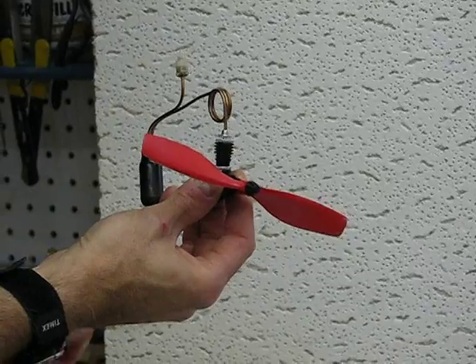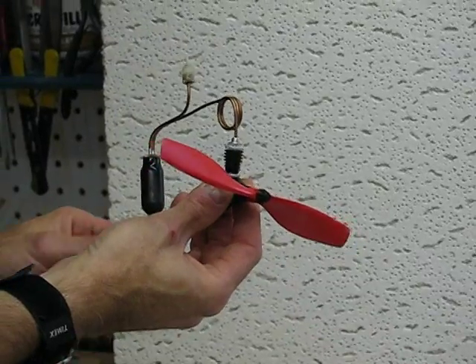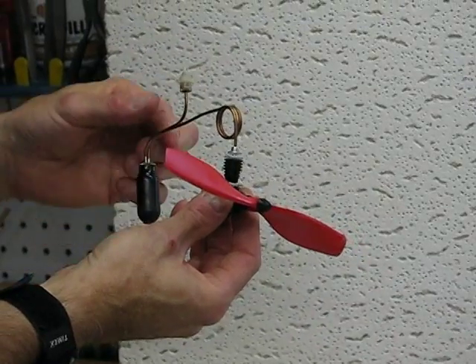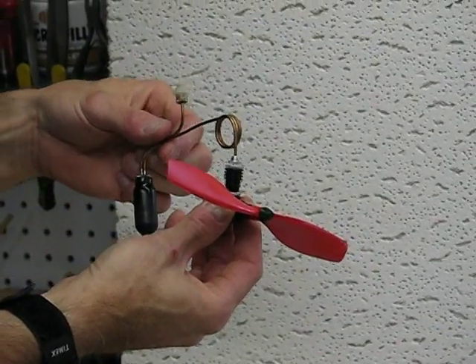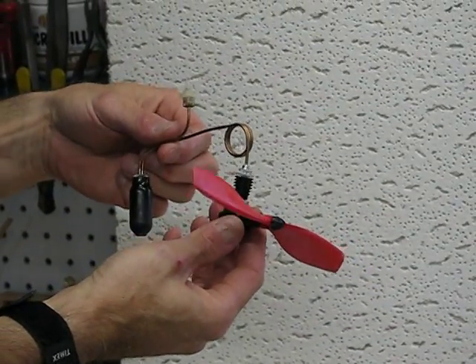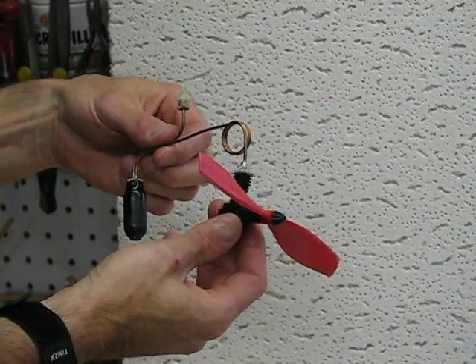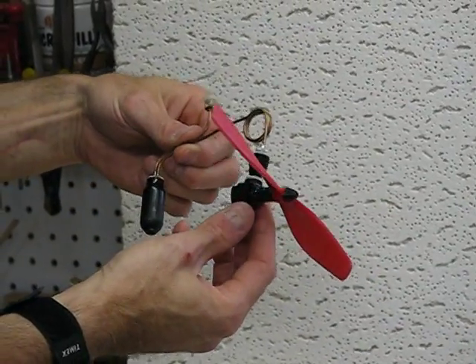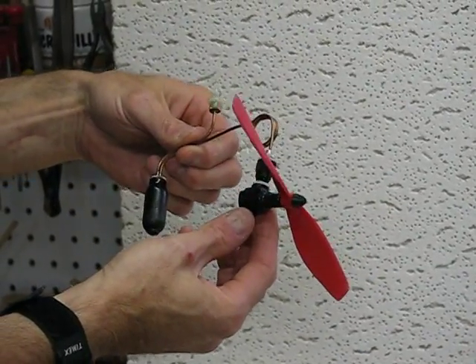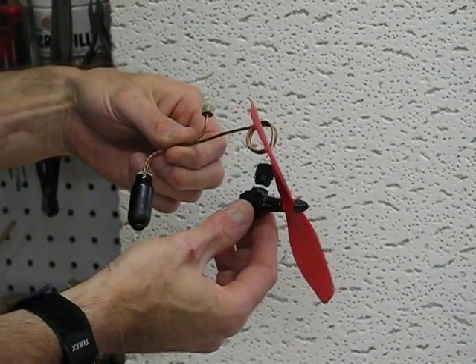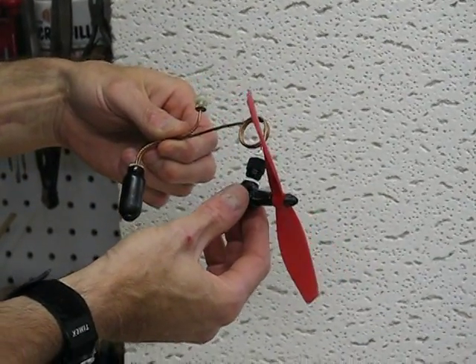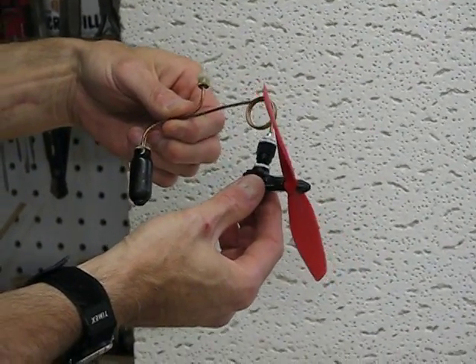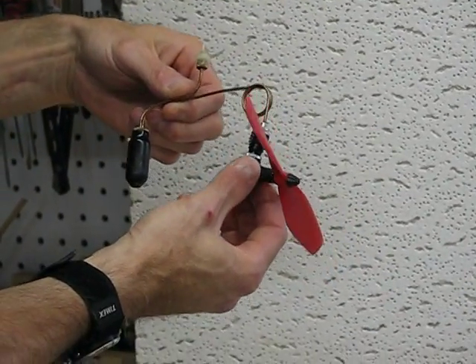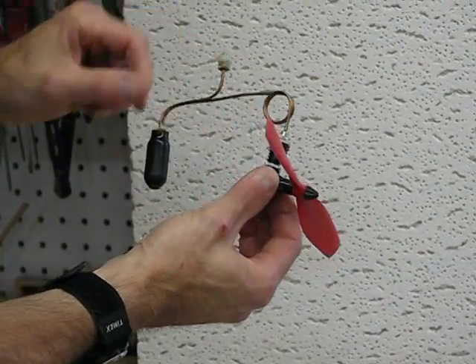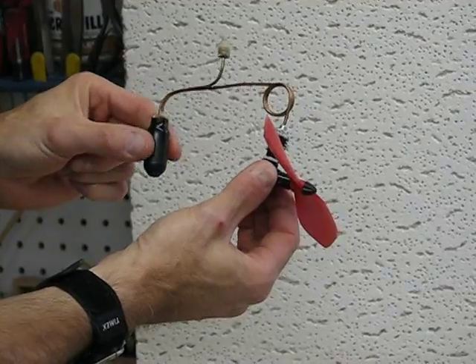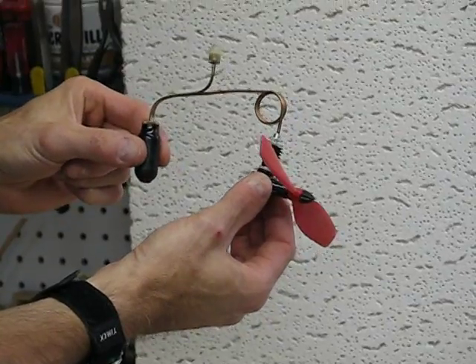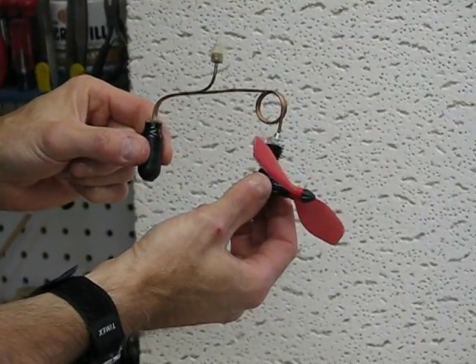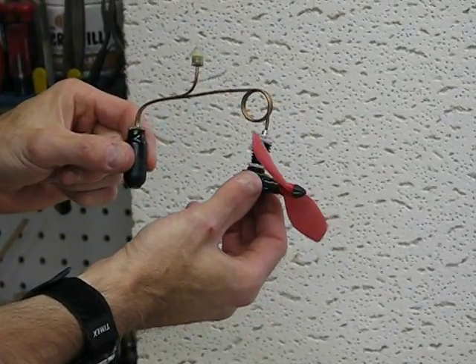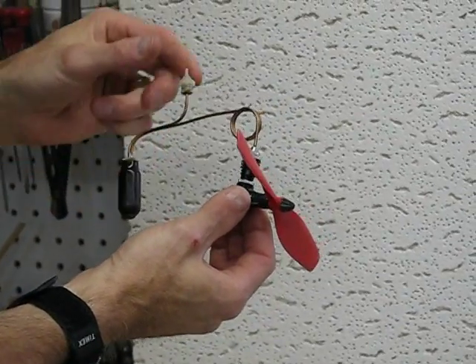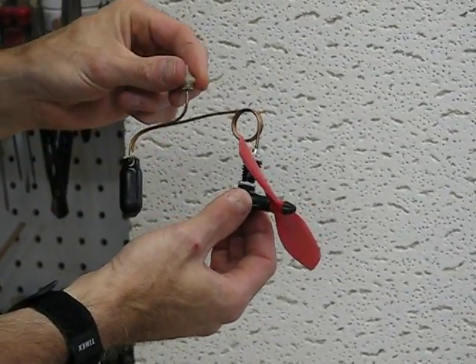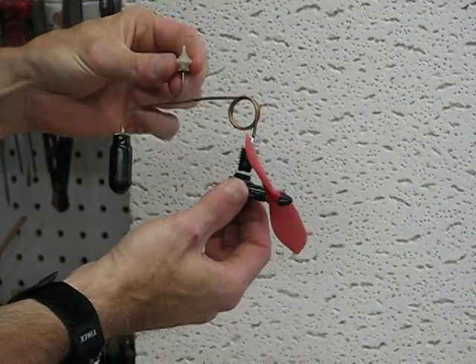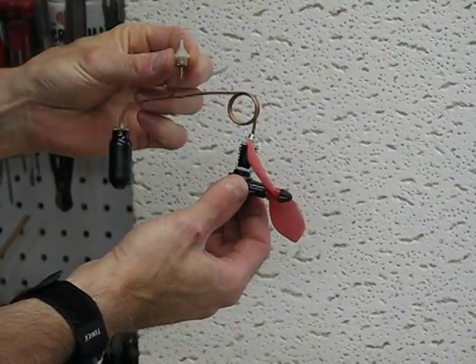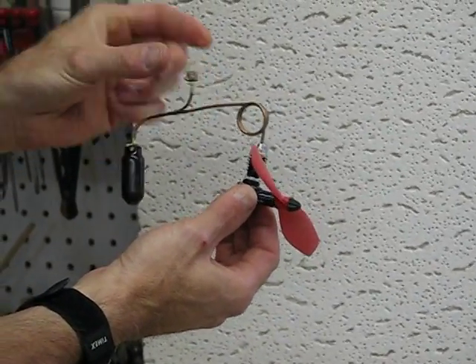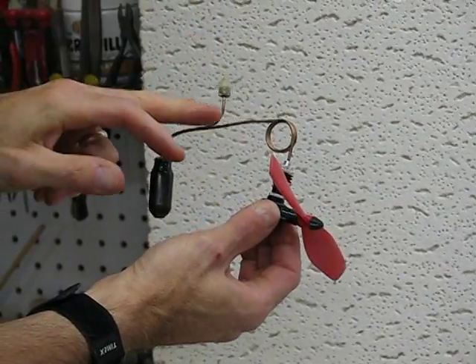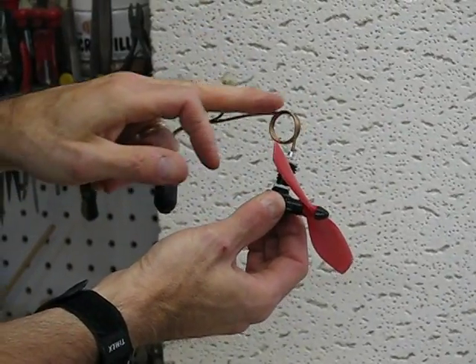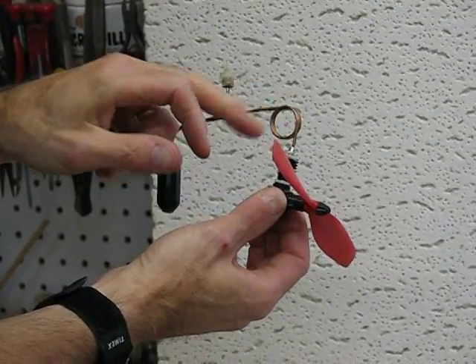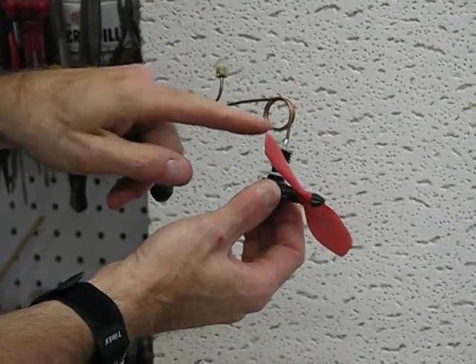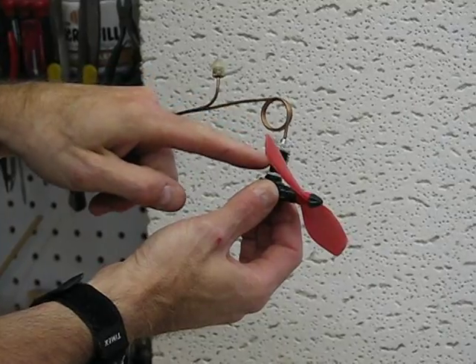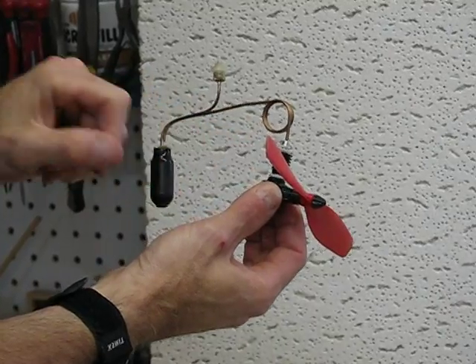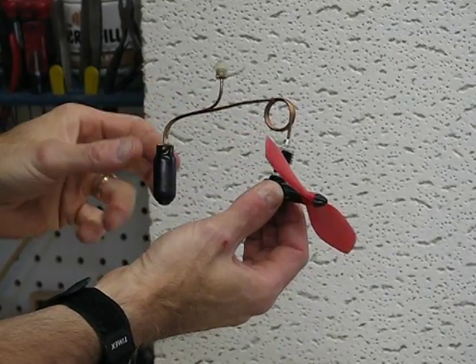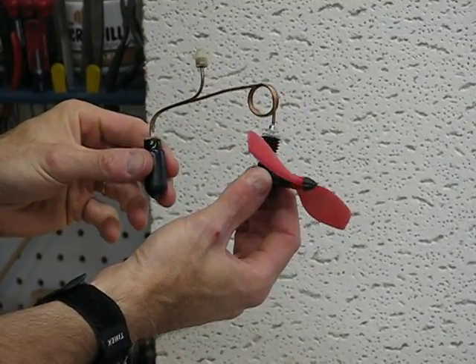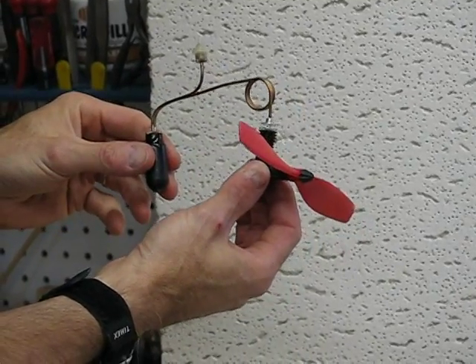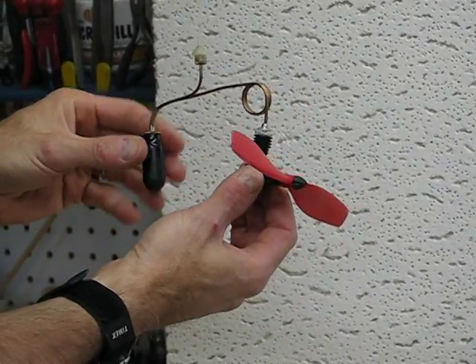Hey, this is the Junior 451 CO2 motor. It's got the CO2 holding cylinder, the filler valve, and the expansion tubing that goes over to the cylinder head.